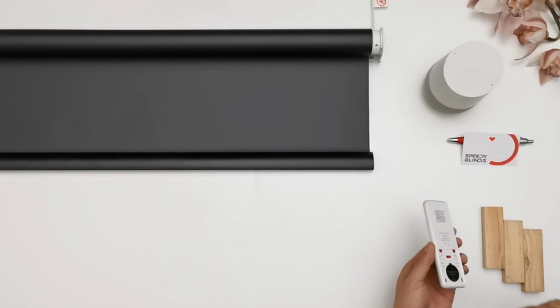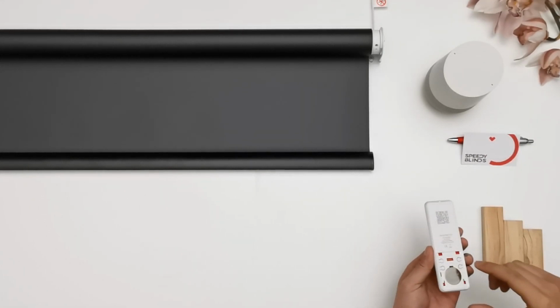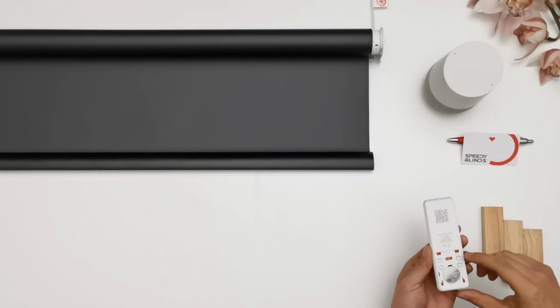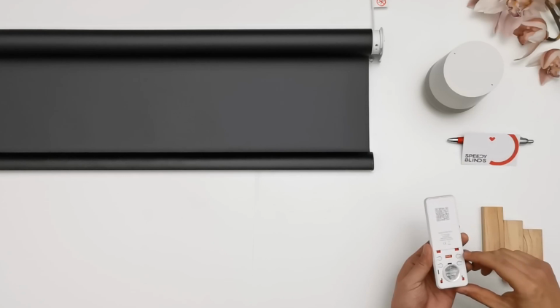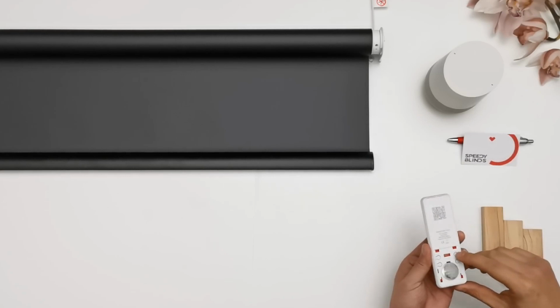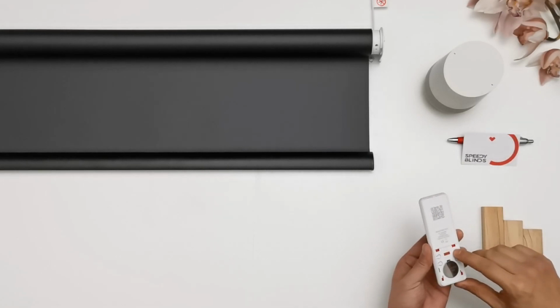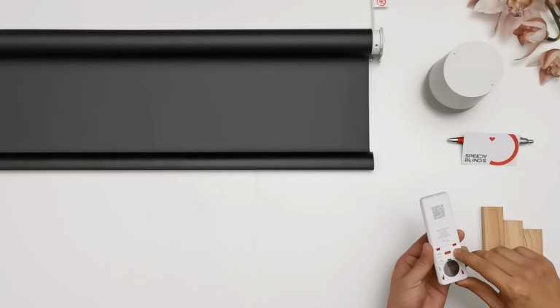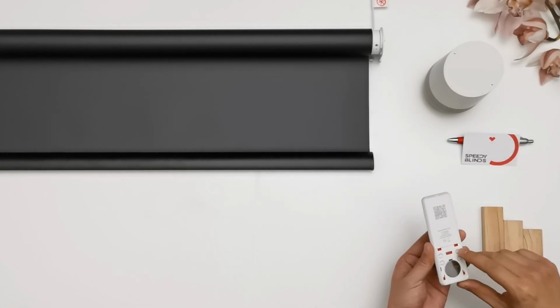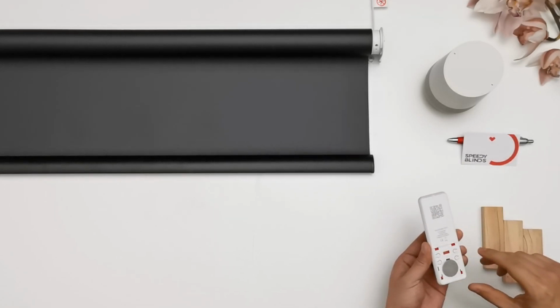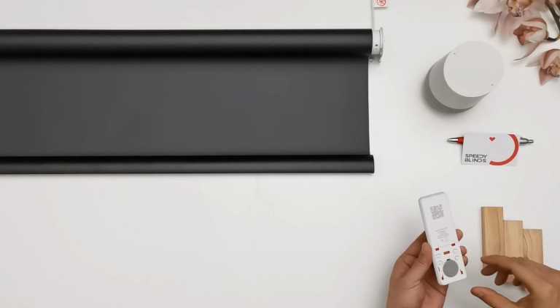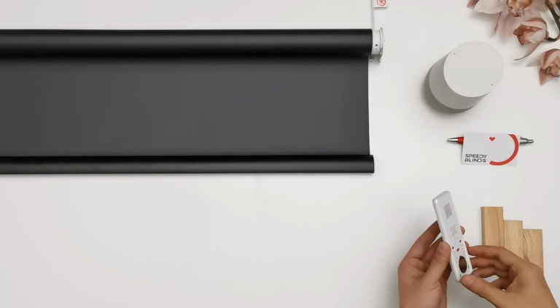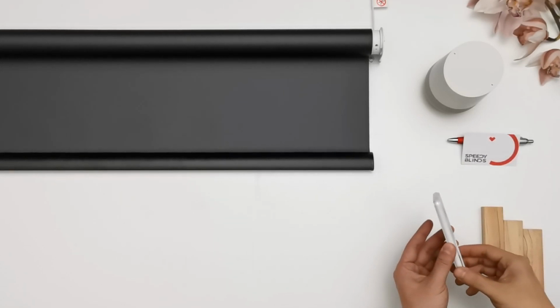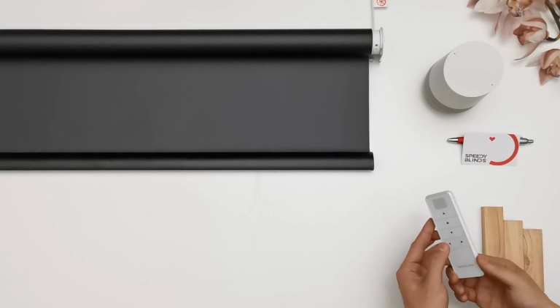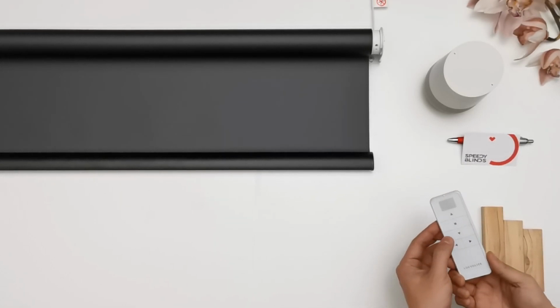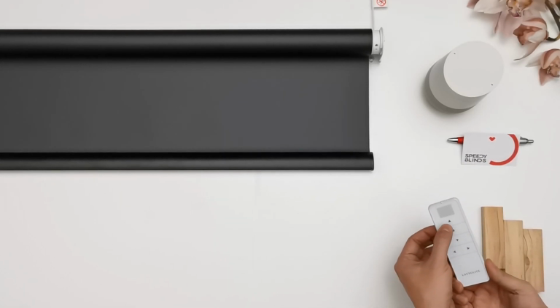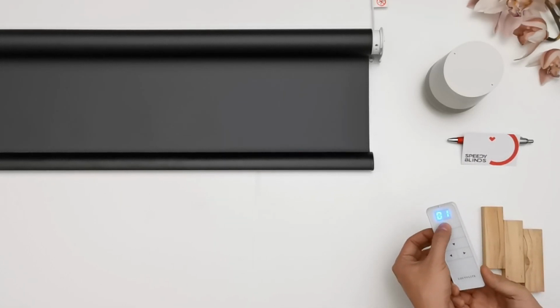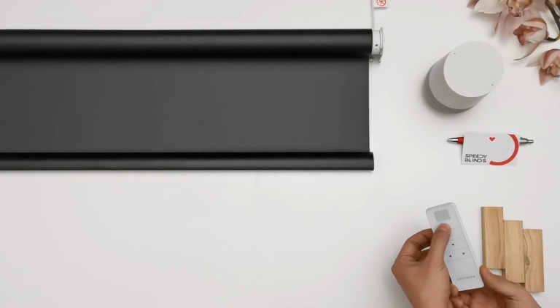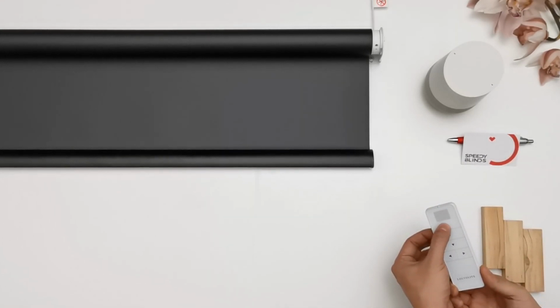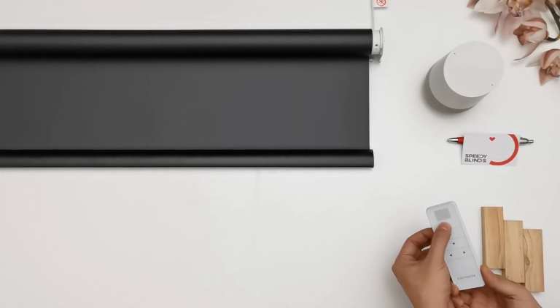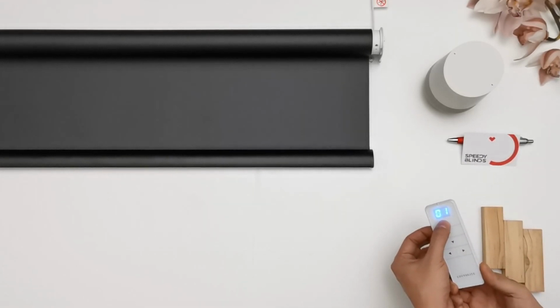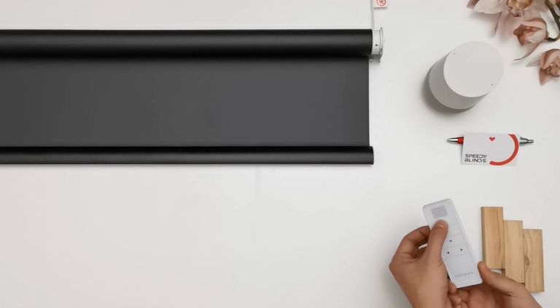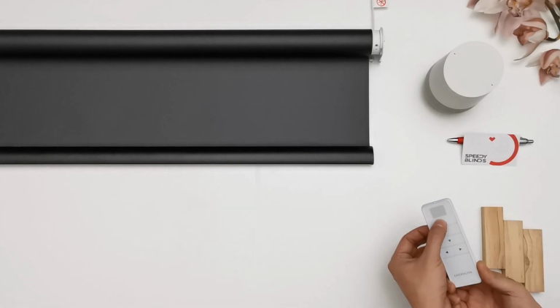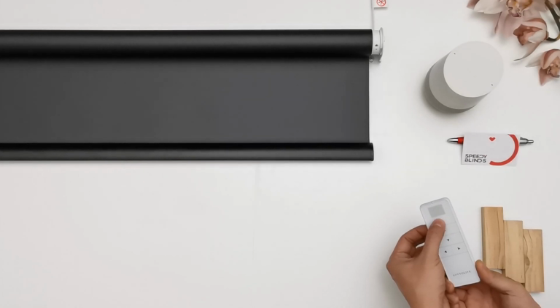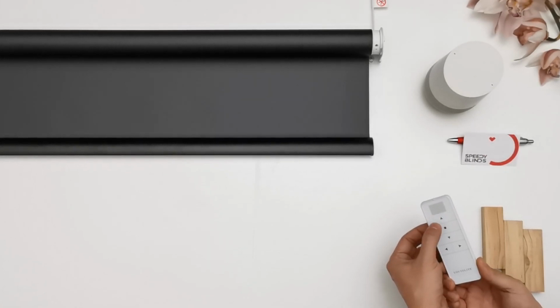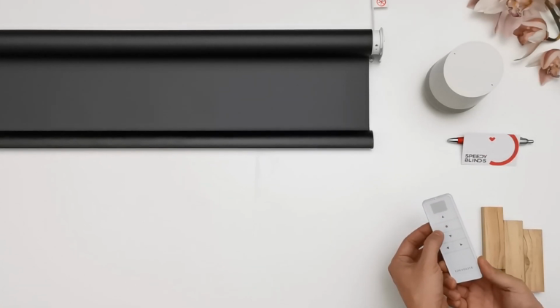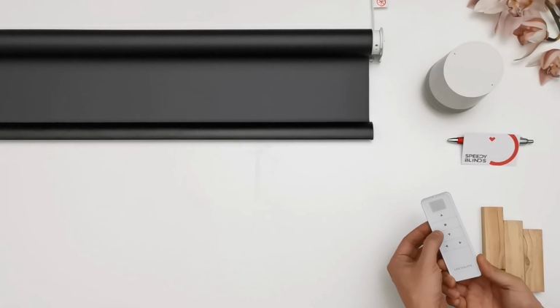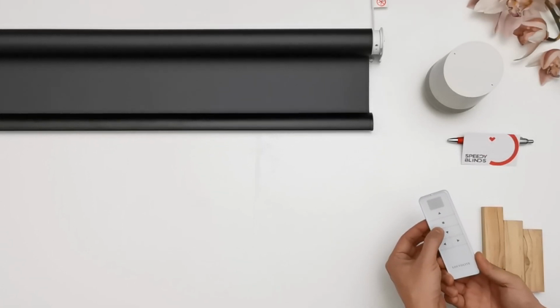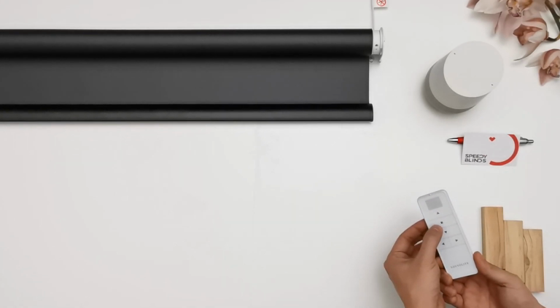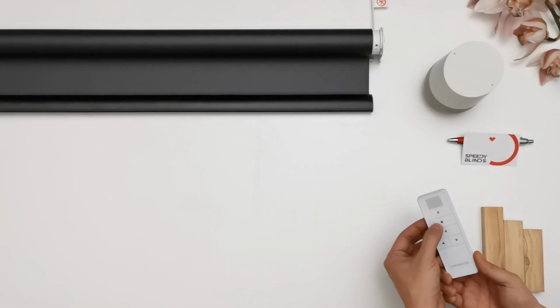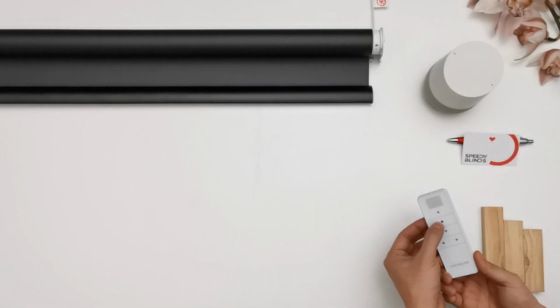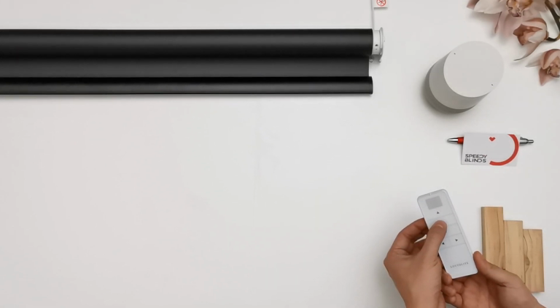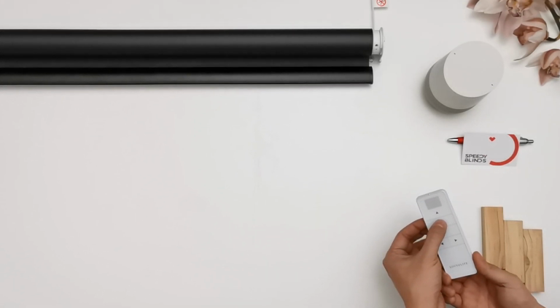Open the battery cover on the remote. Press set on the remote until you get a response. Hold up for continuous travel or tap up for incremental travel.